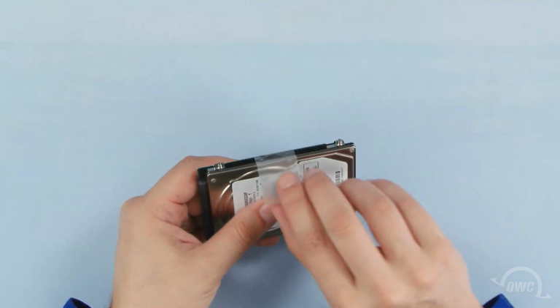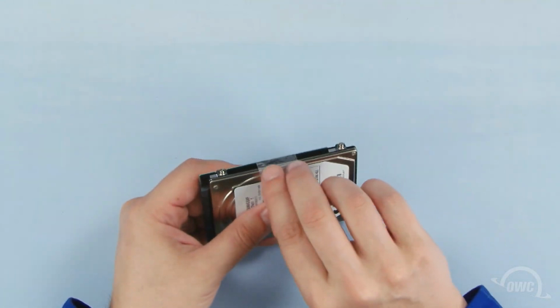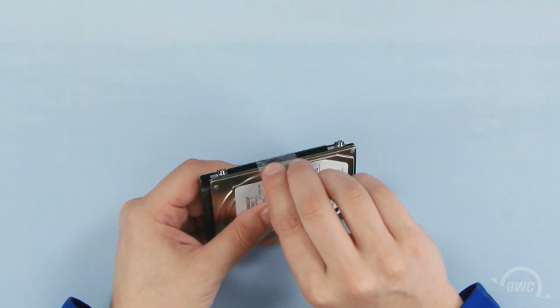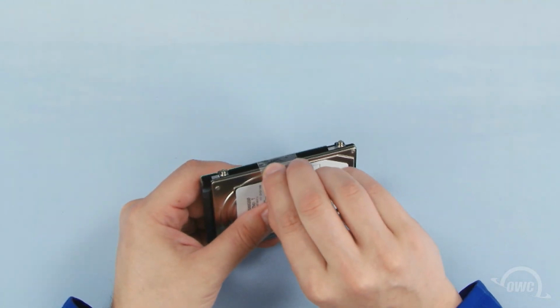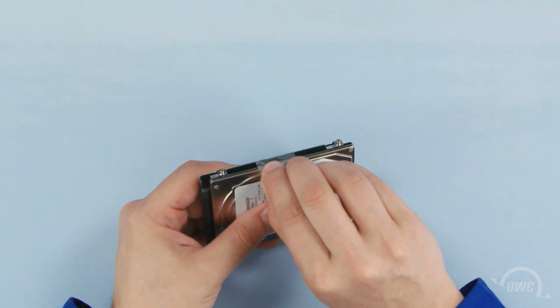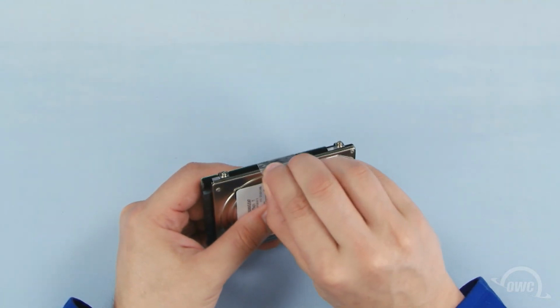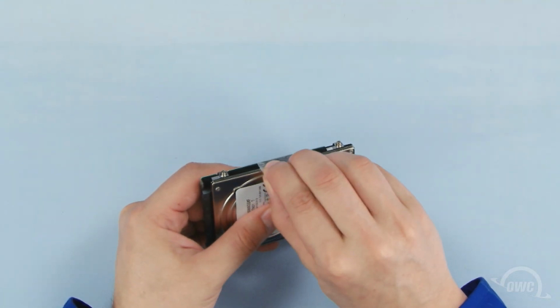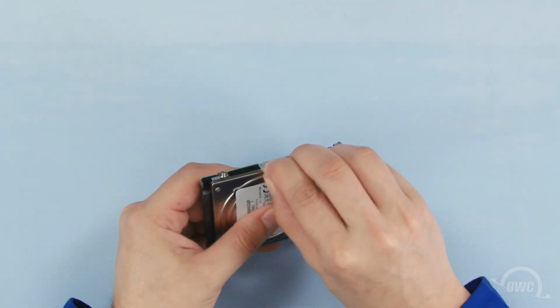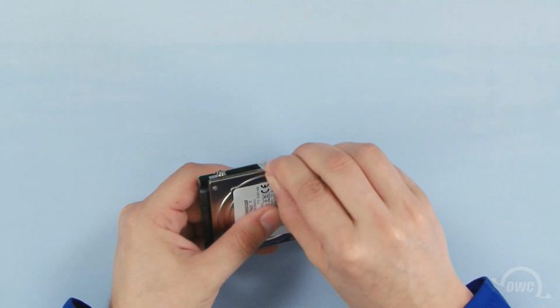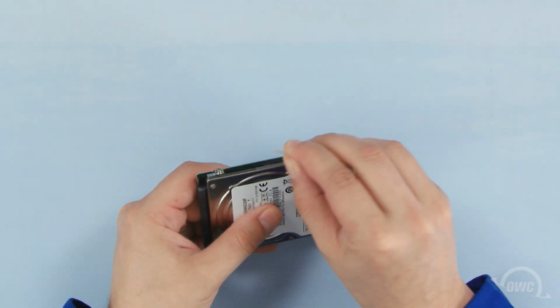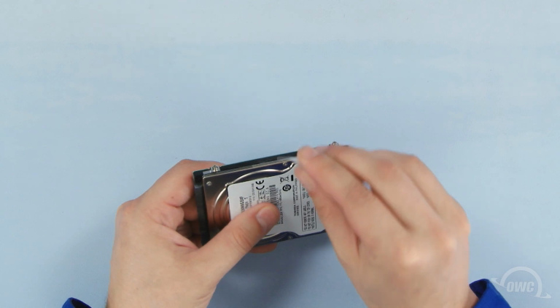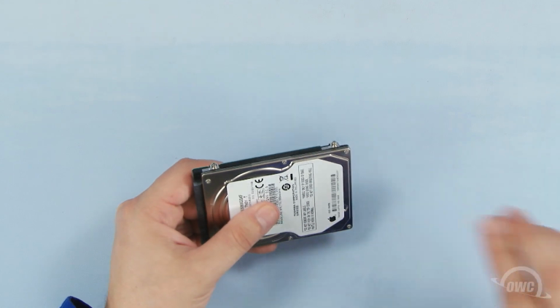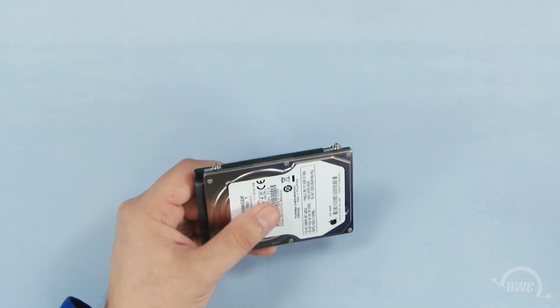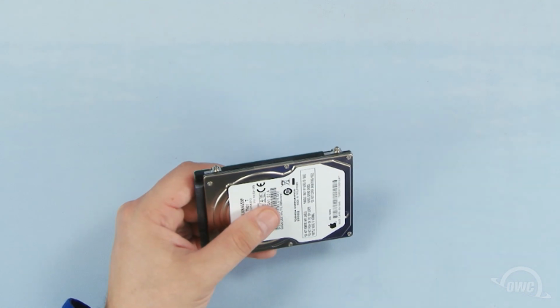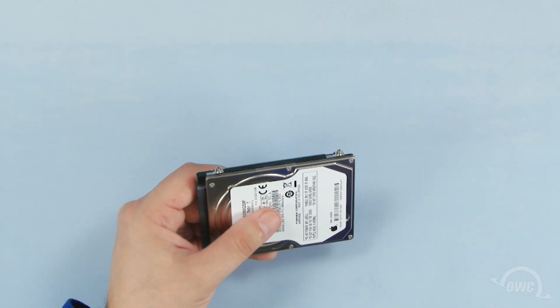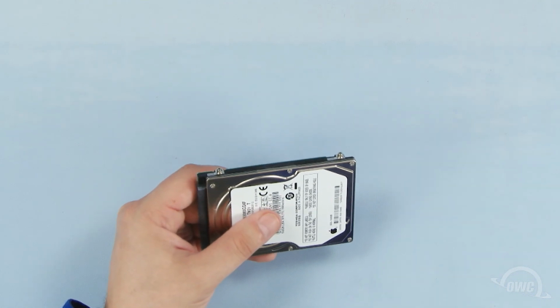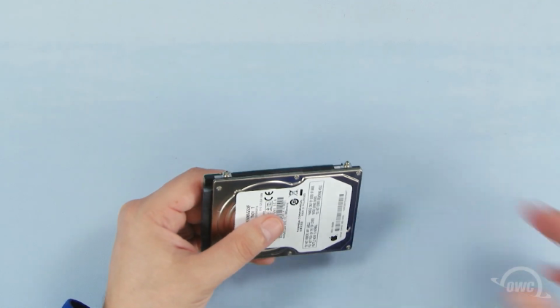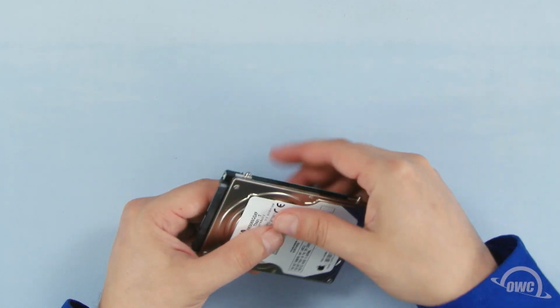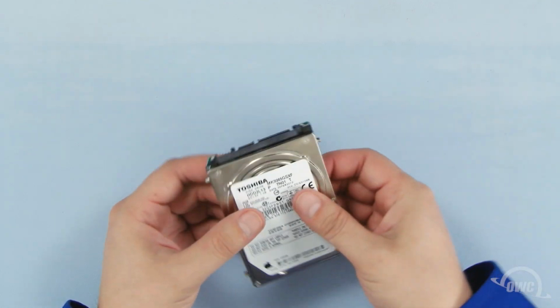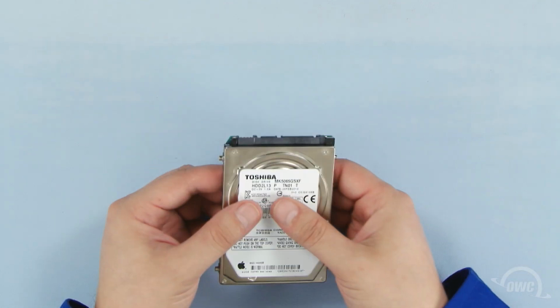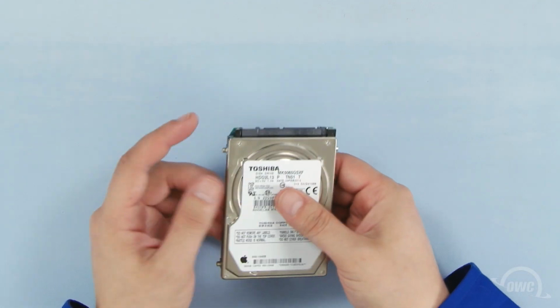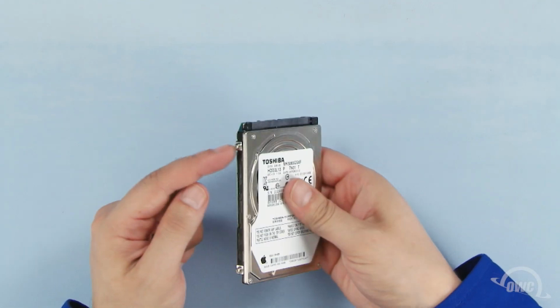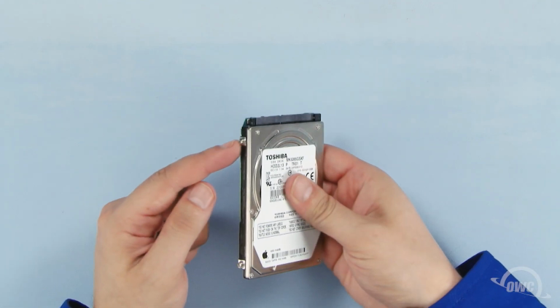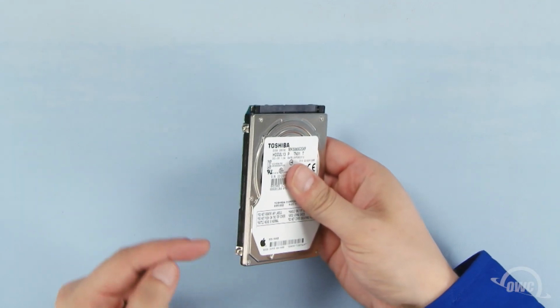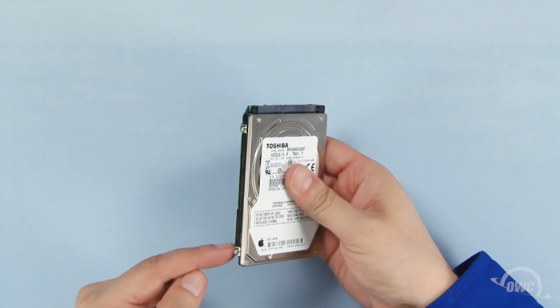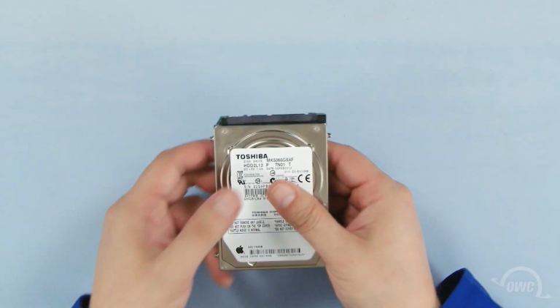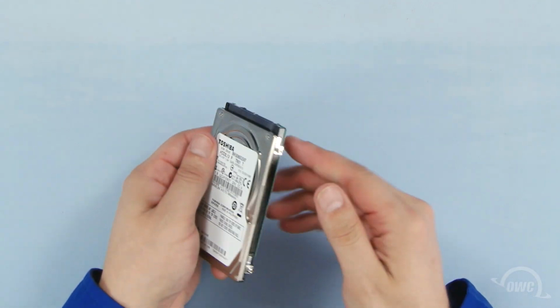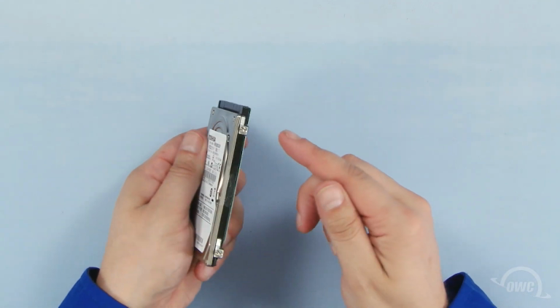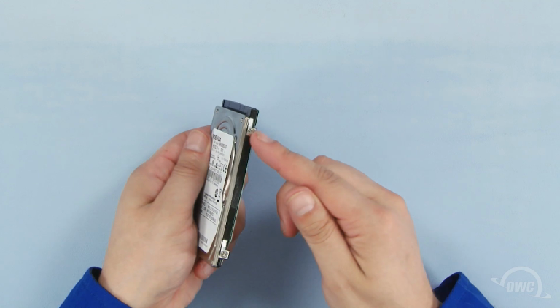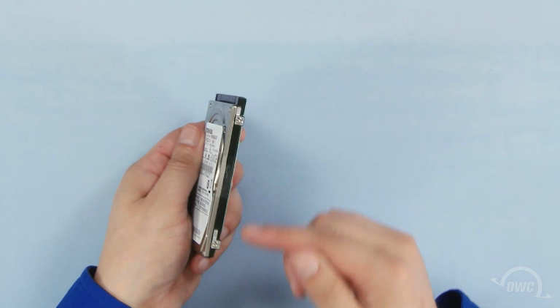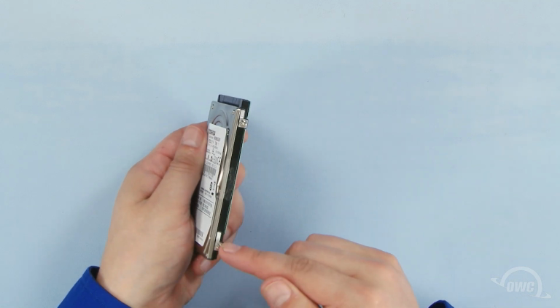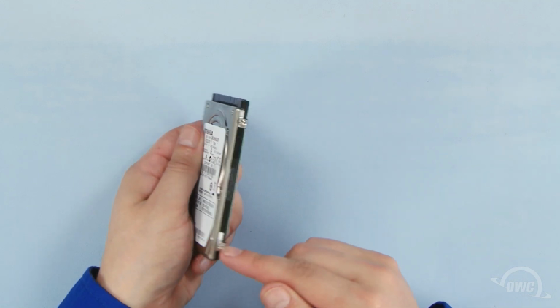Gently peel the plastic tab off the hard drive and set it aside for later. Once you've done that, there are four Torx T6 mounting pins which we'll need to remove.